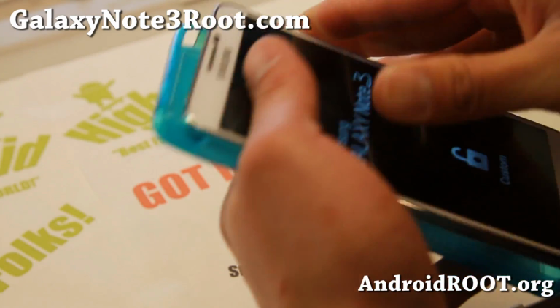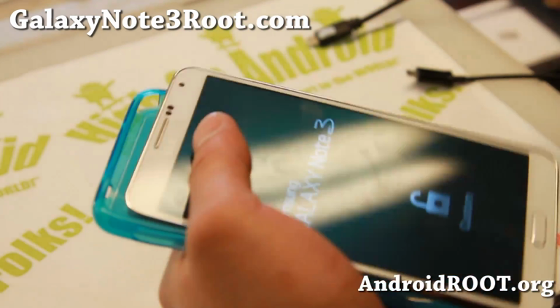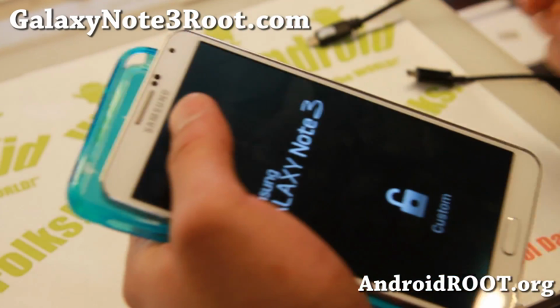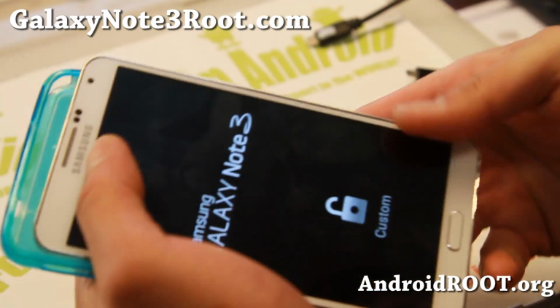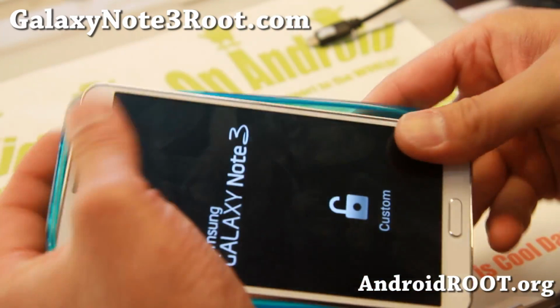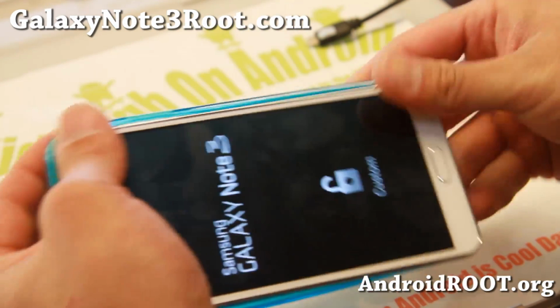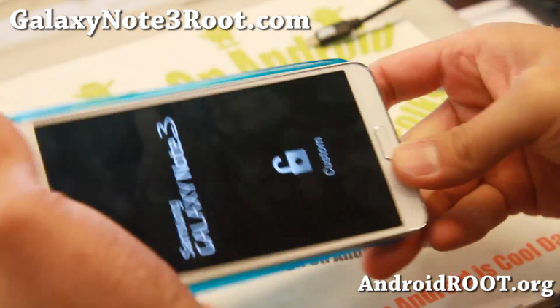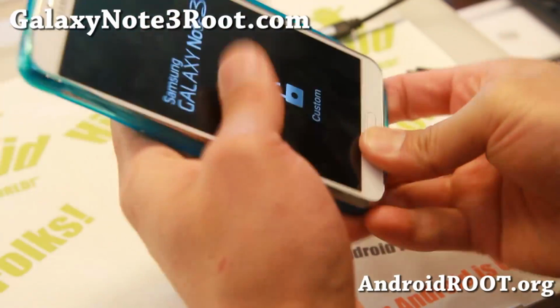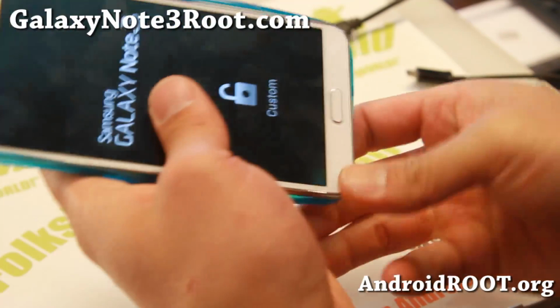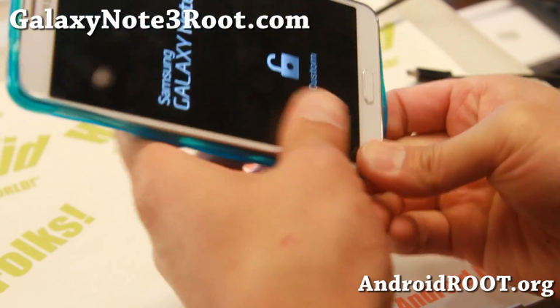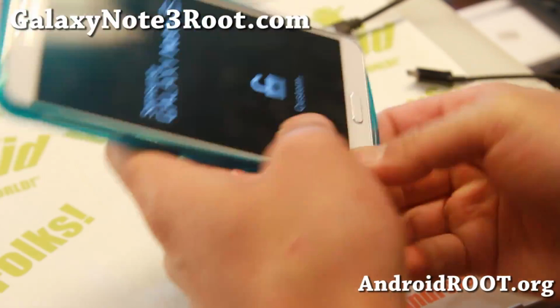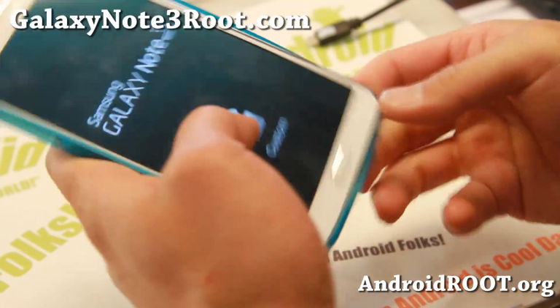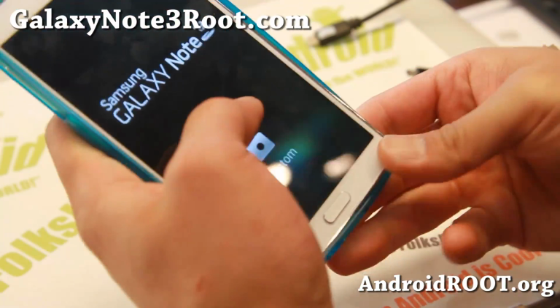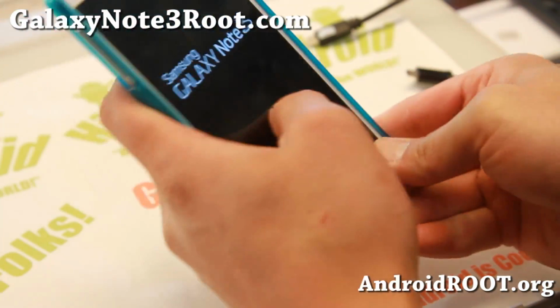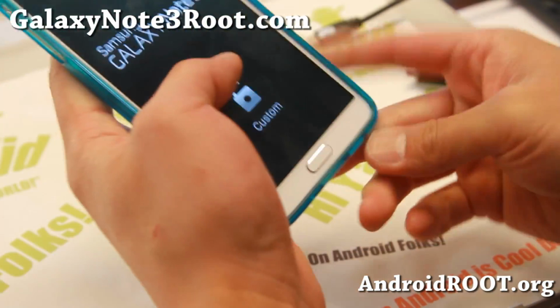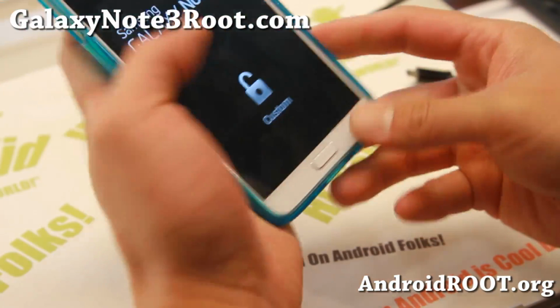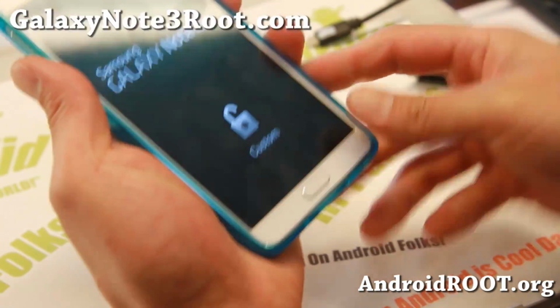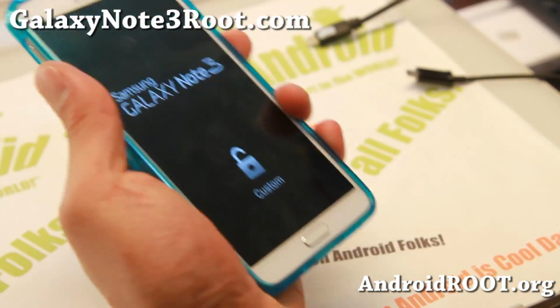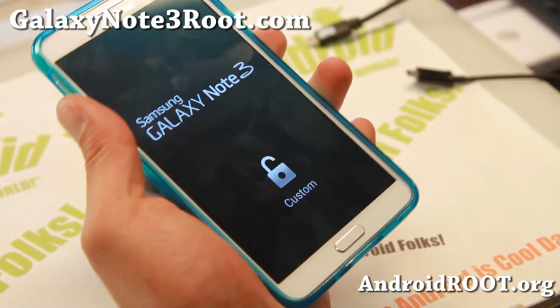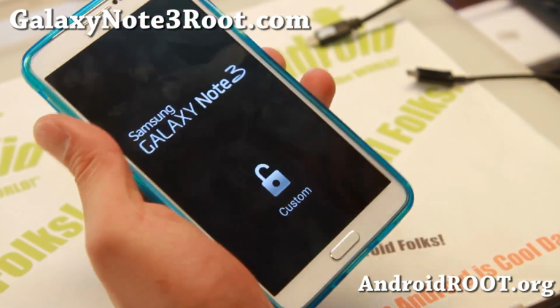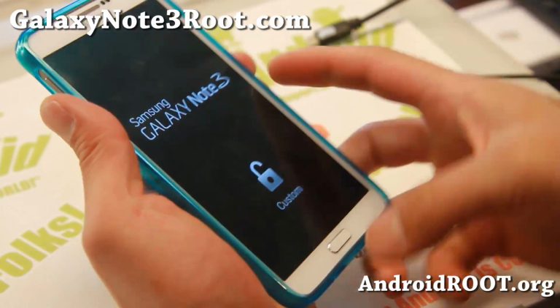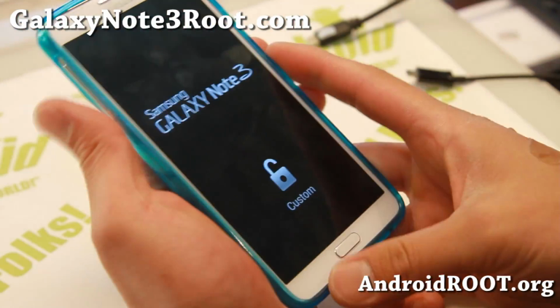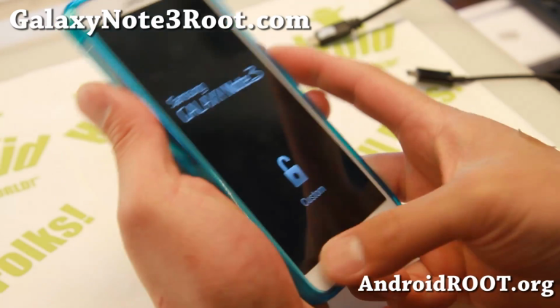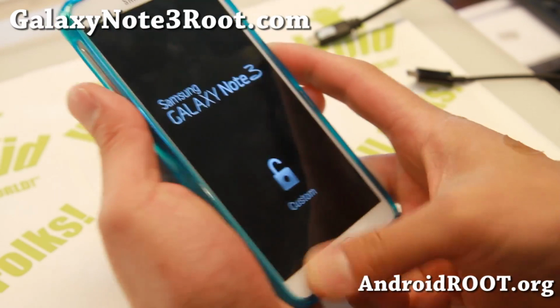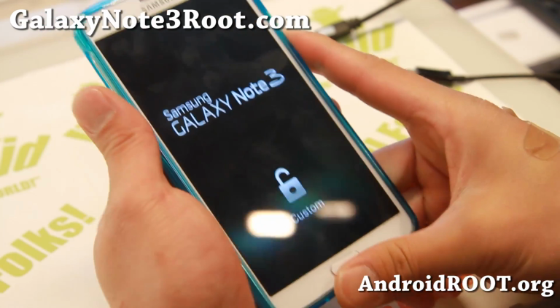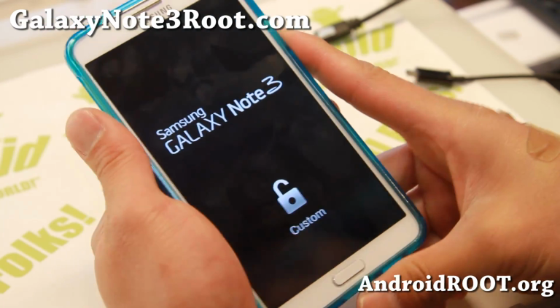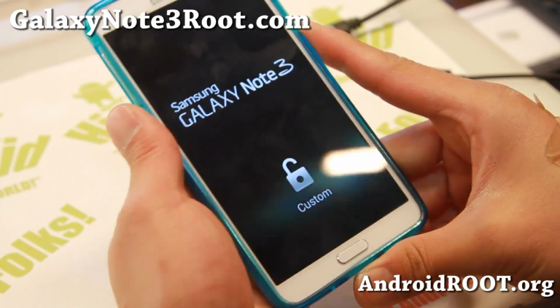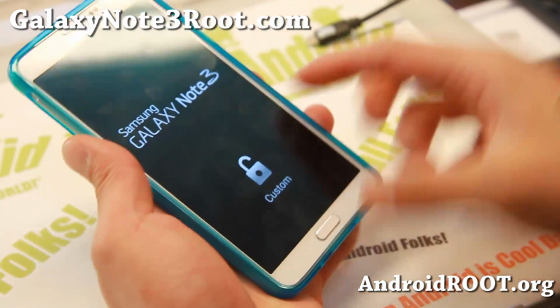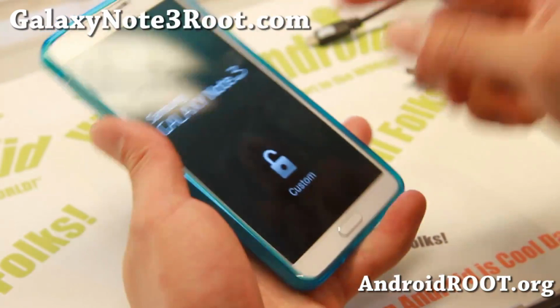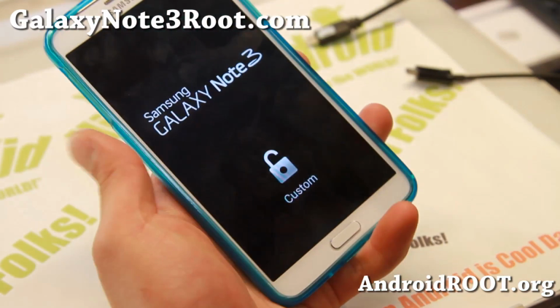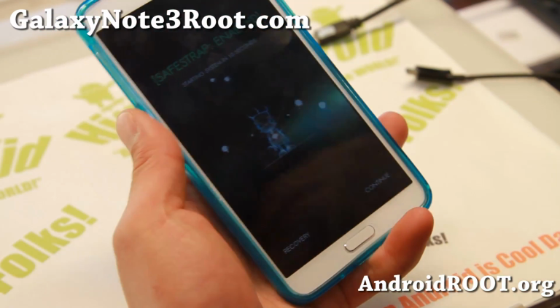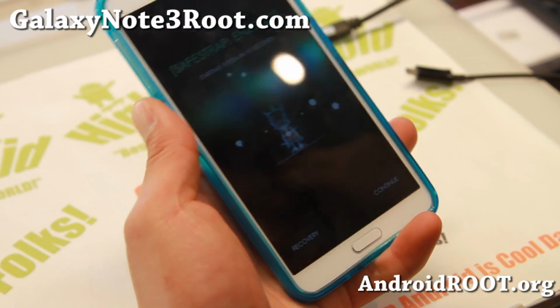And when you do put your Verizon SIM card back in, make sure you change the network mode back to CDMA LTE instead of the GSM we just switched to.